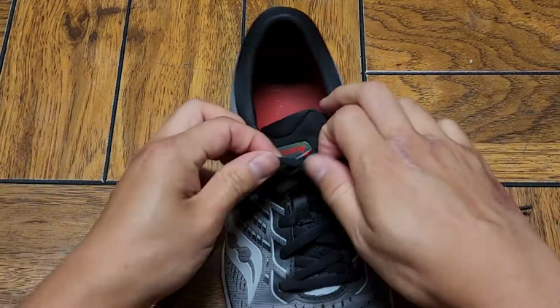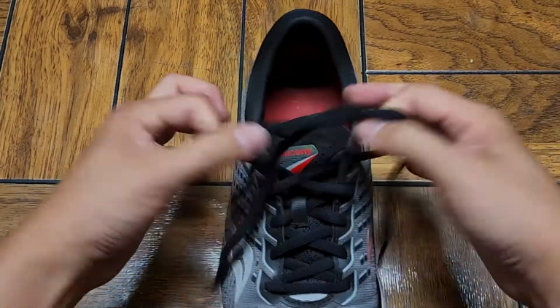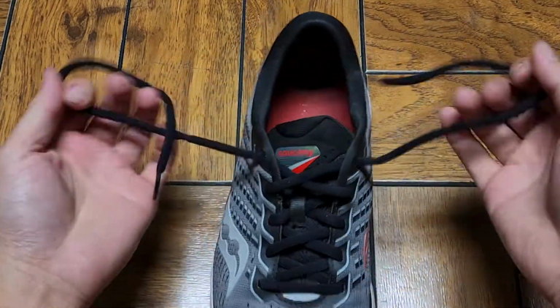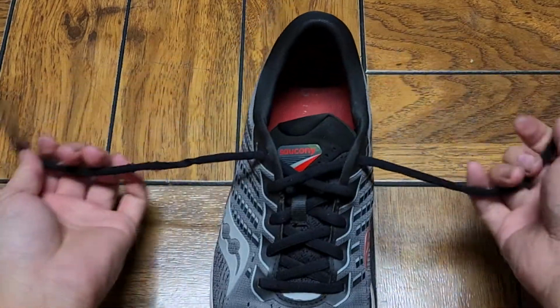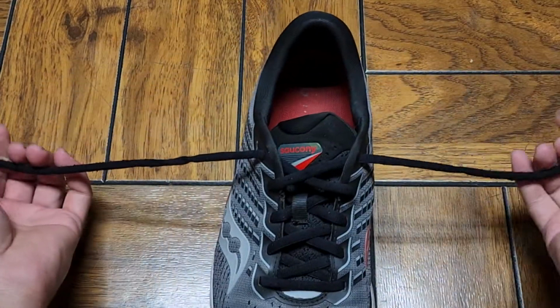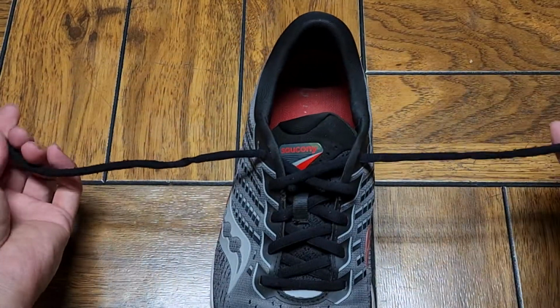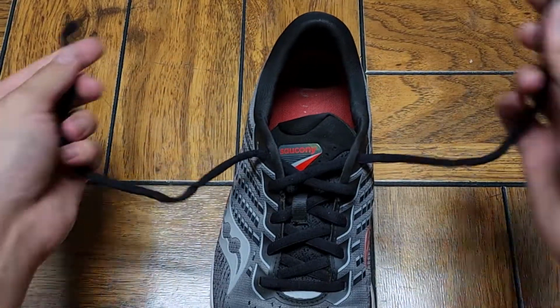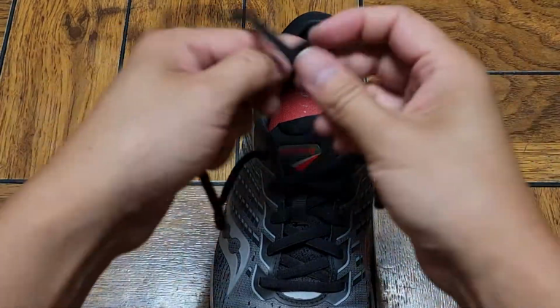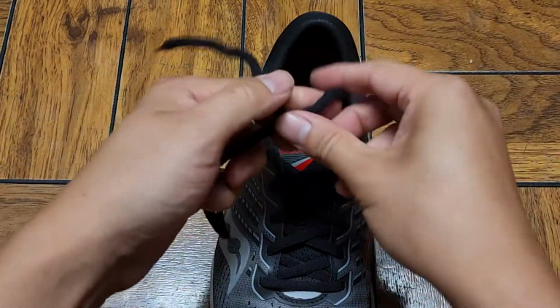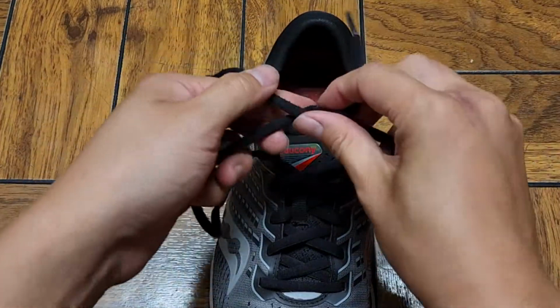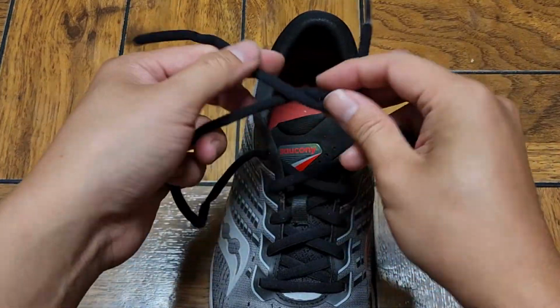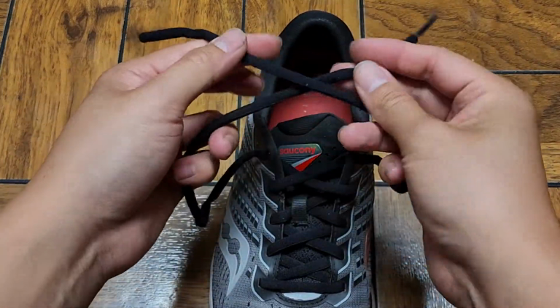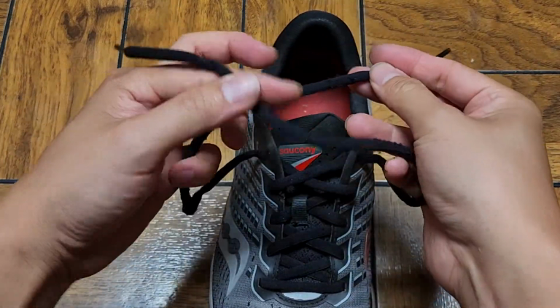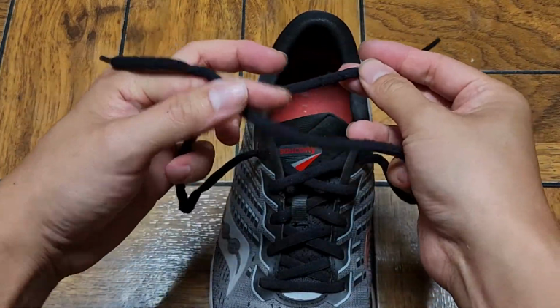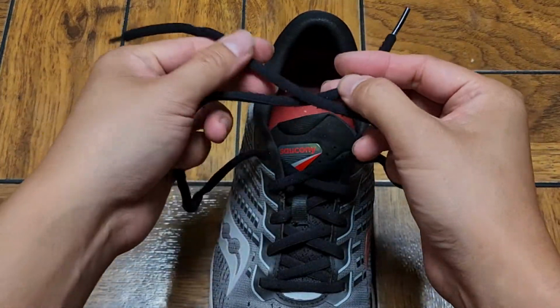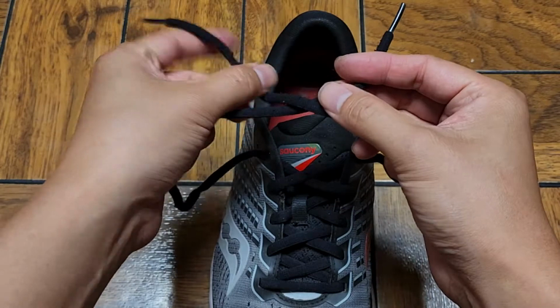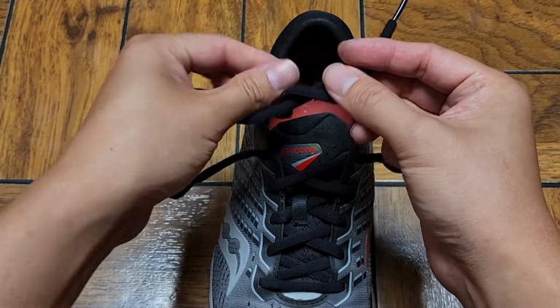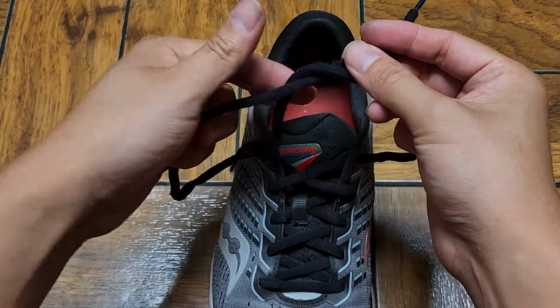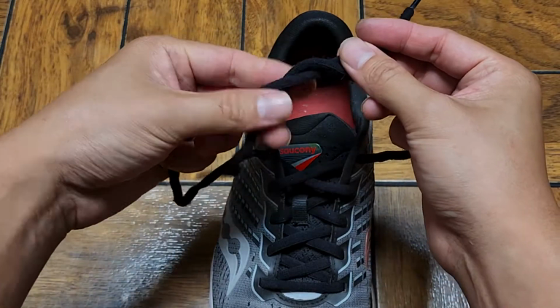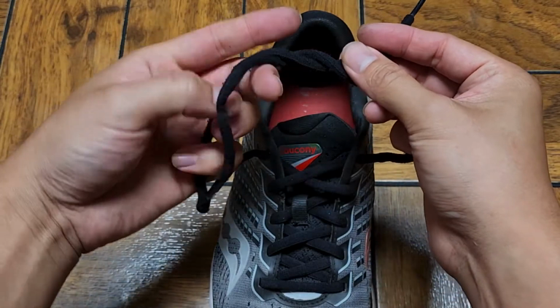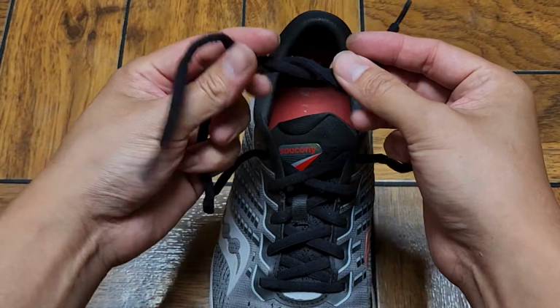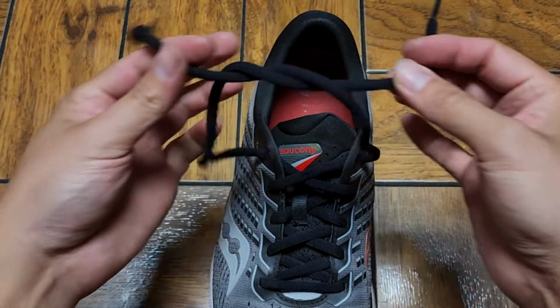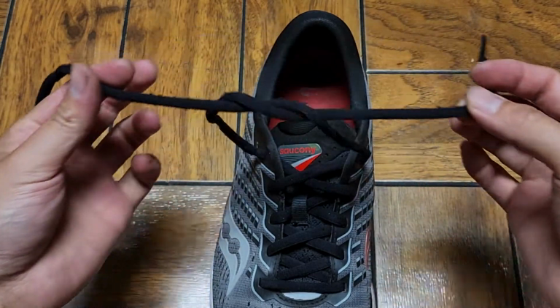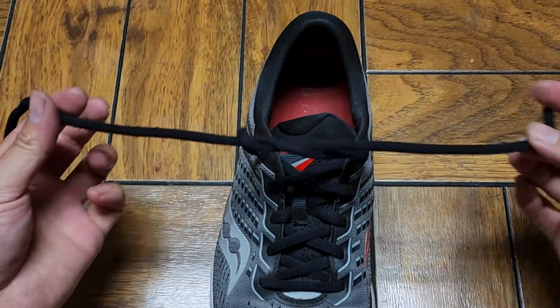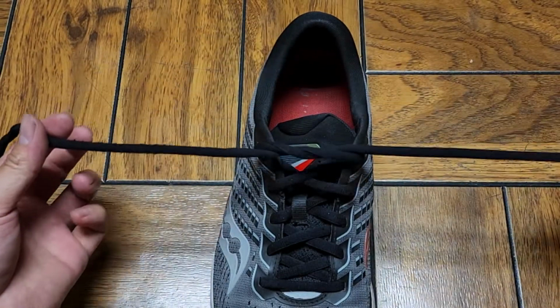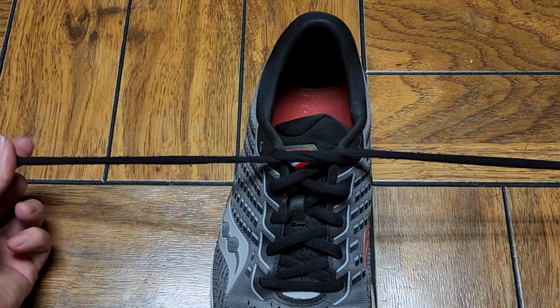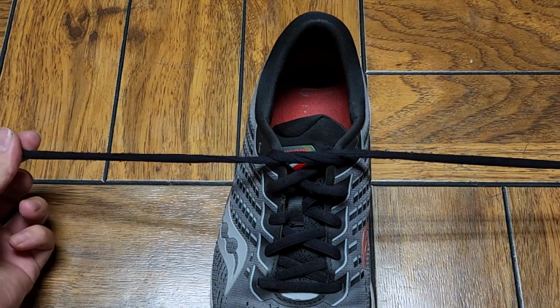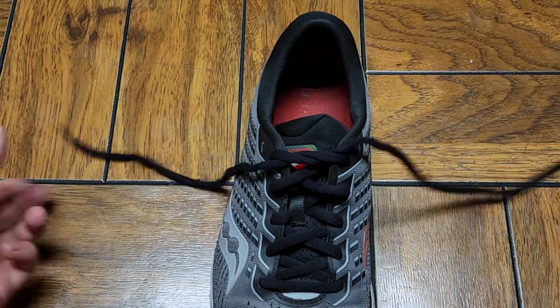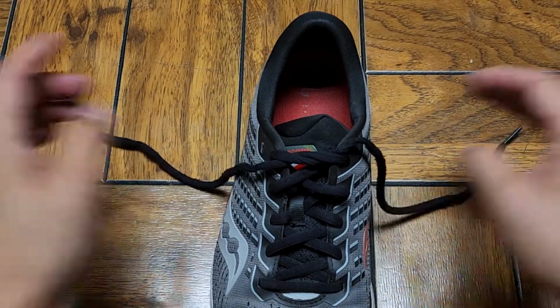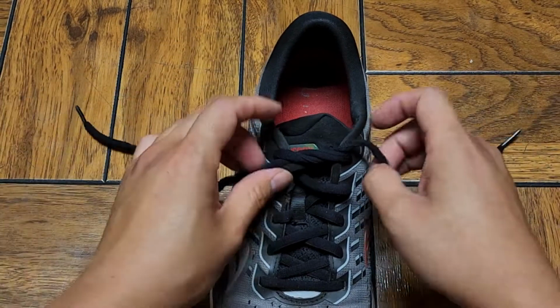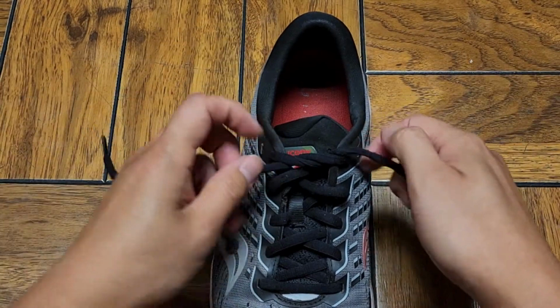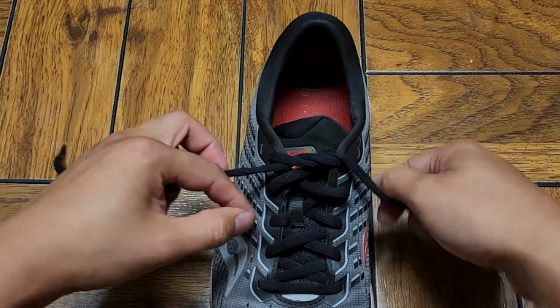I'll do it in slow motion now so you can kind of see. Cross over, flip that one like that — just the usual tie.